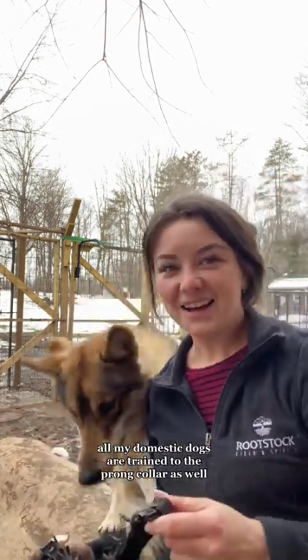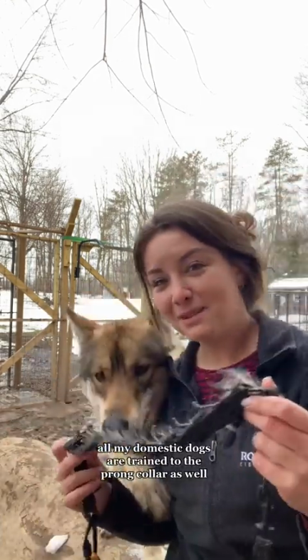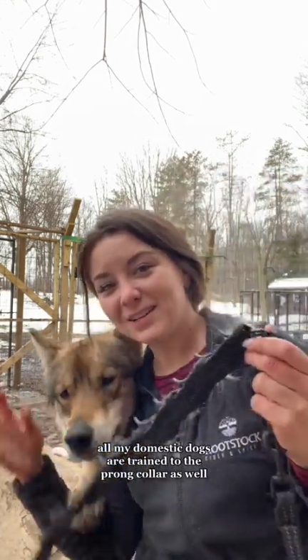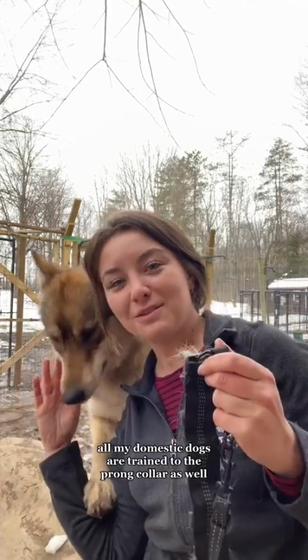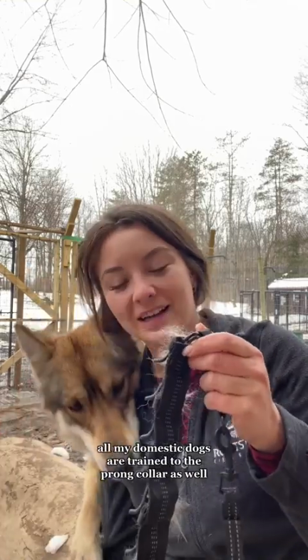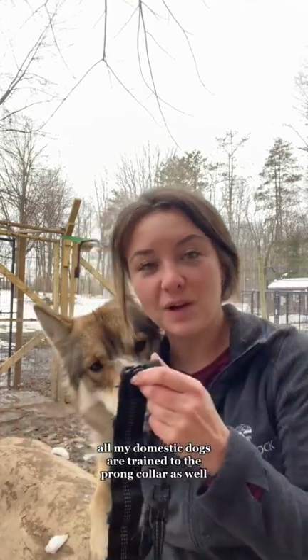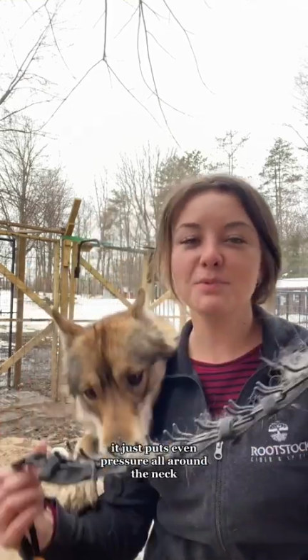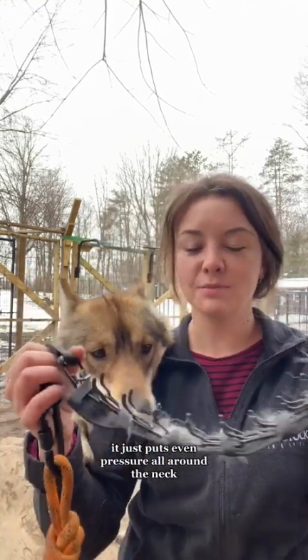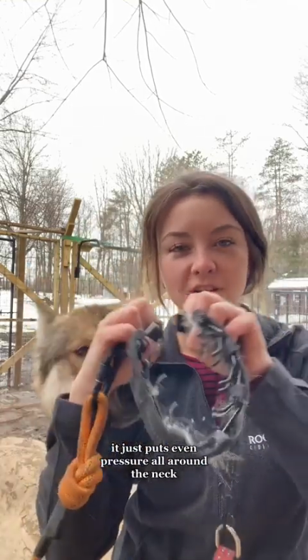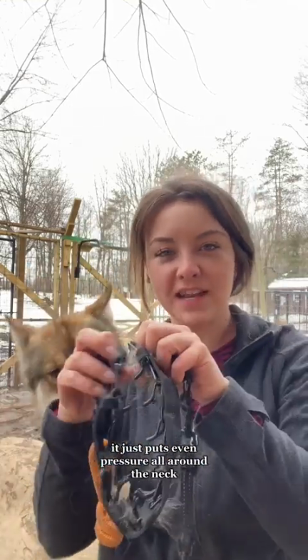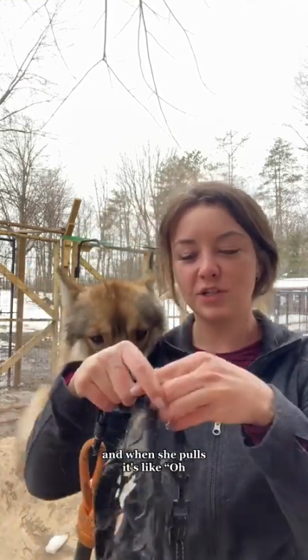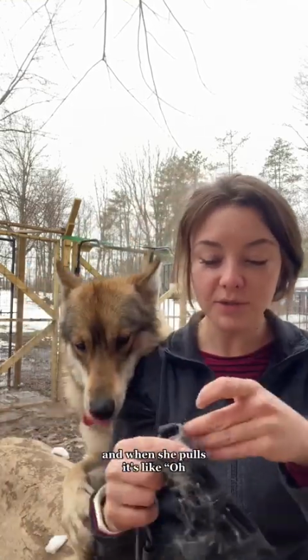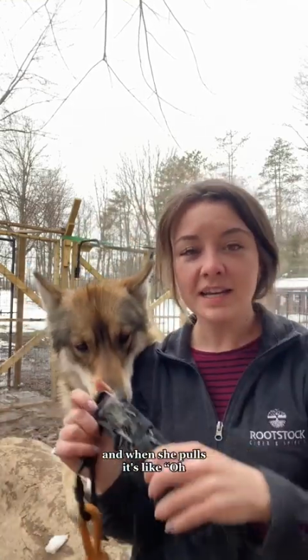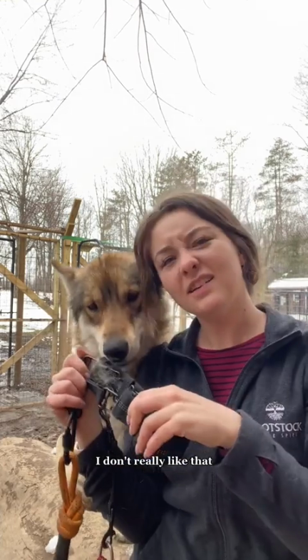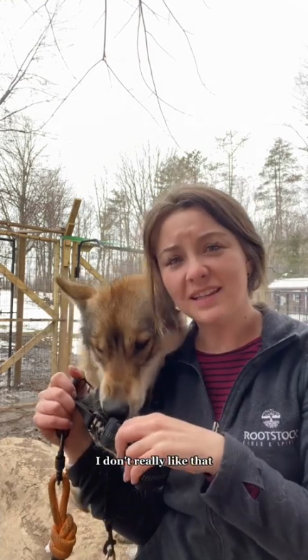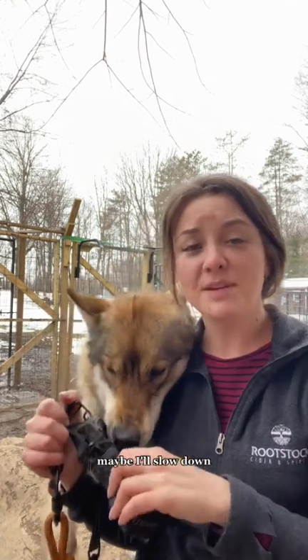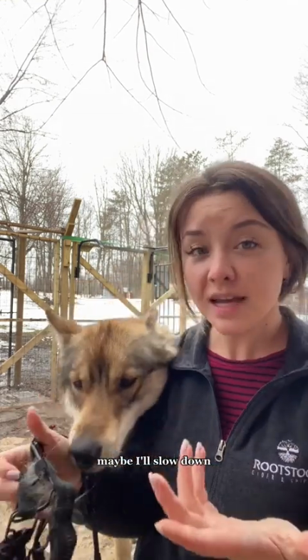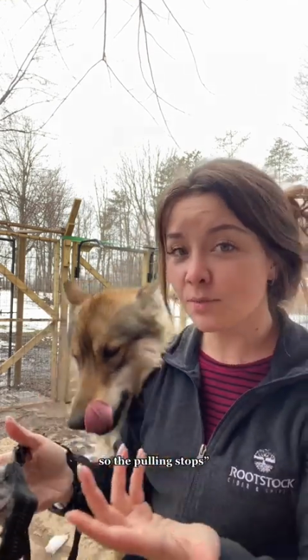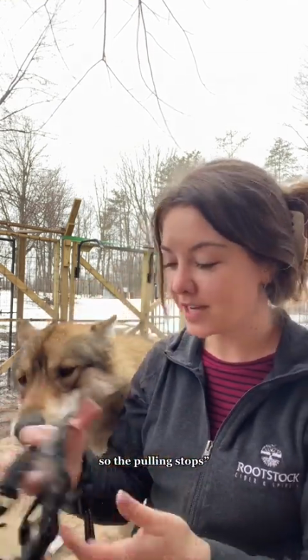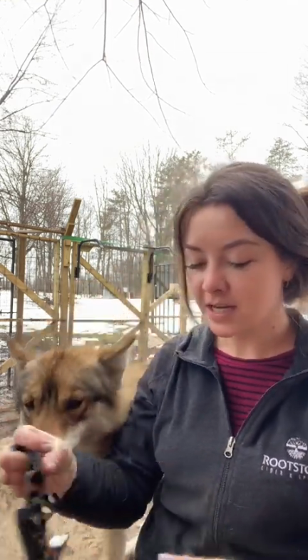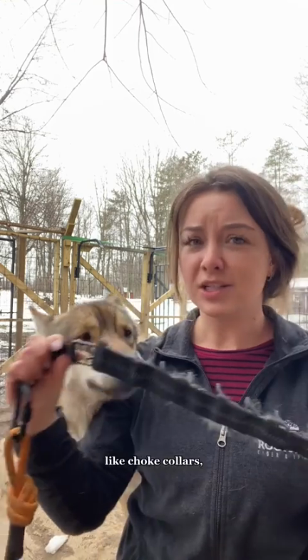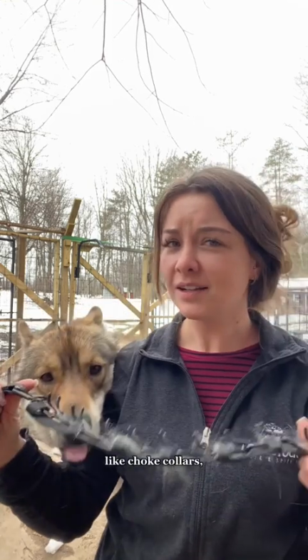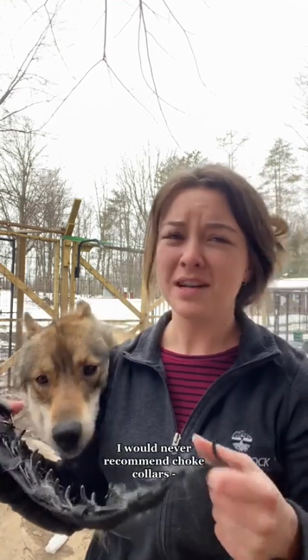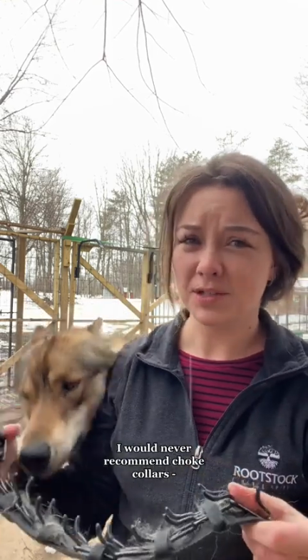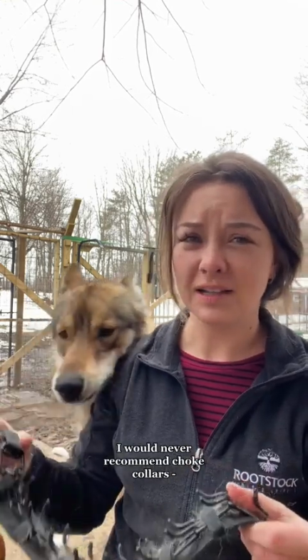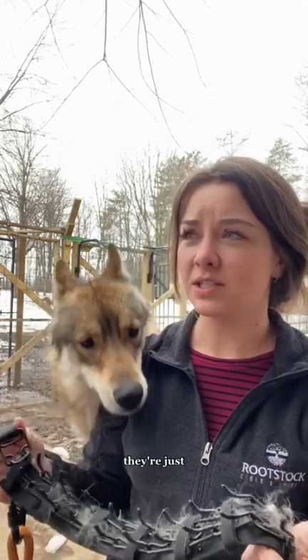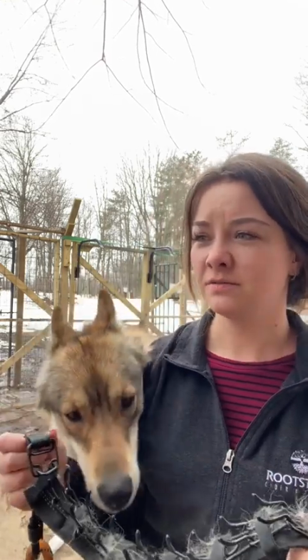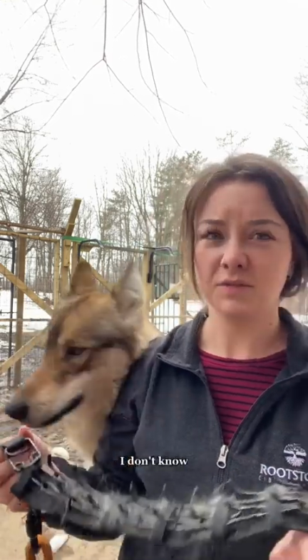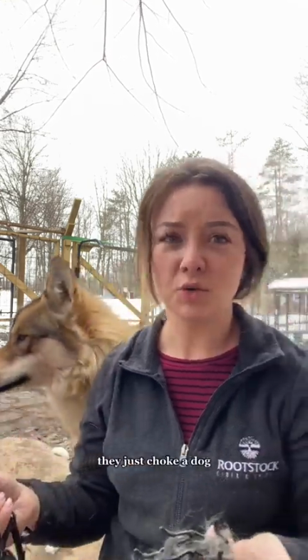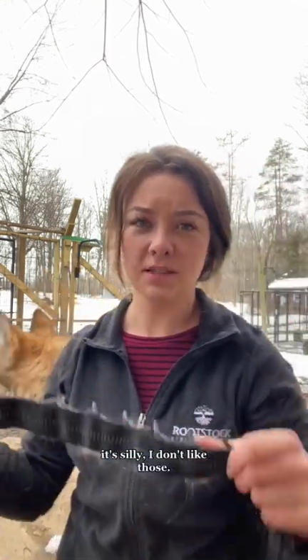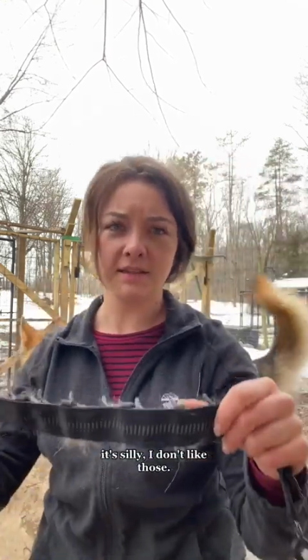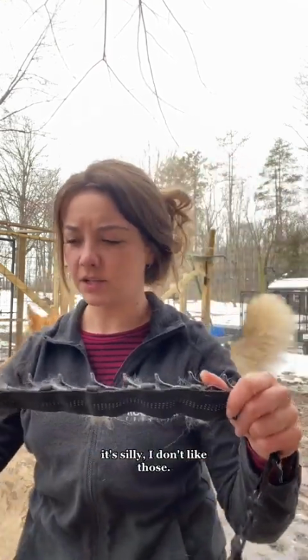All my domestic dogs are trained in the prong collar as well. It just puts even pressure all around the neck, and when she pulls it's like, oh I don't really like that, maybe I'll slow down so pulling stops. Like choke collars — I would never recommend choke collars. They just choke a dog; I don't like those.